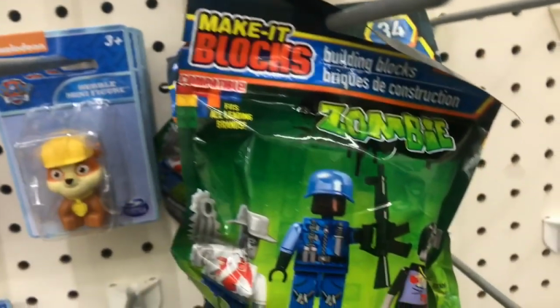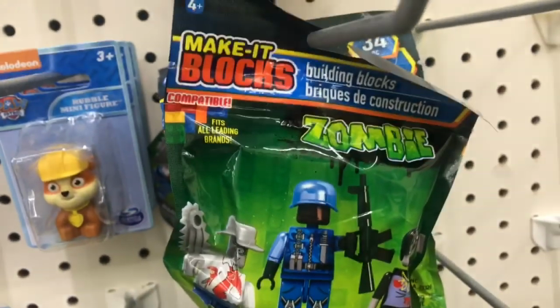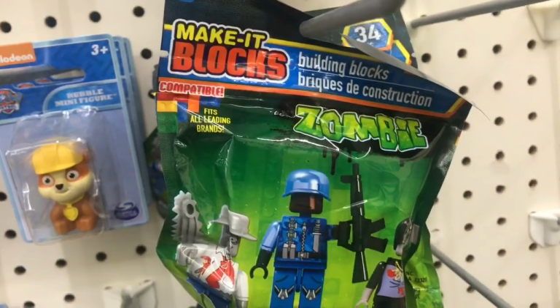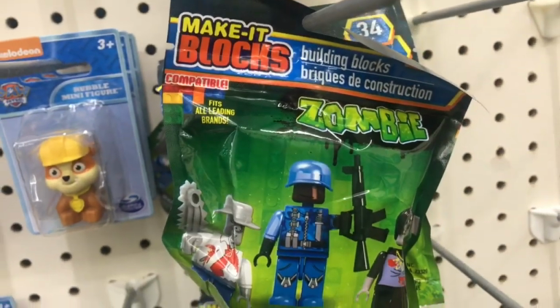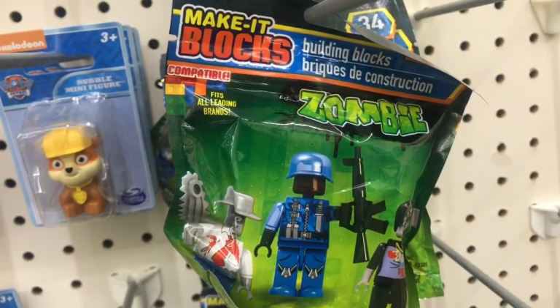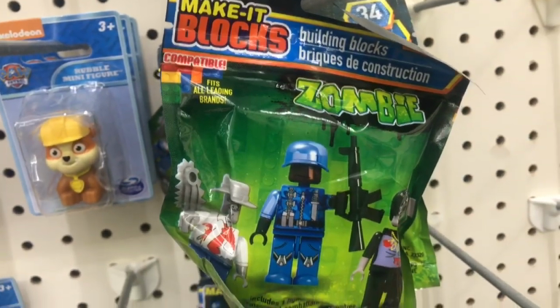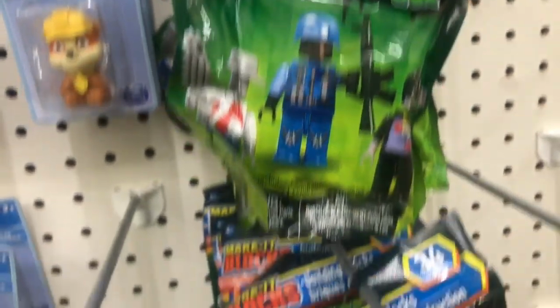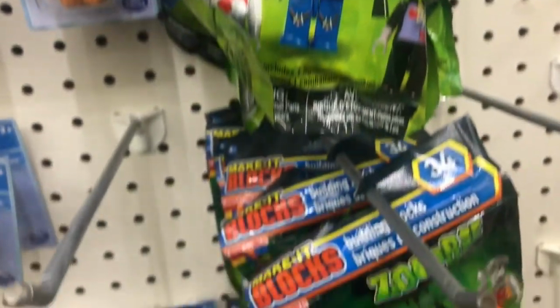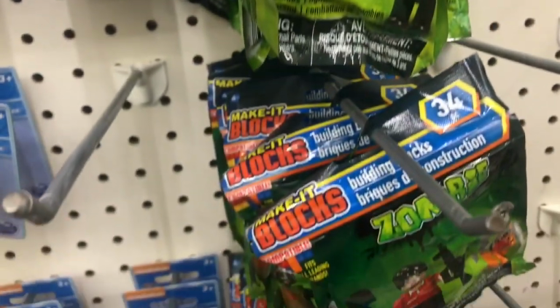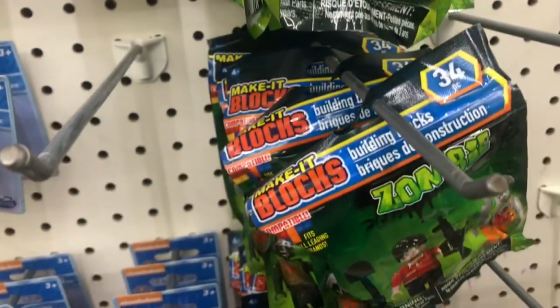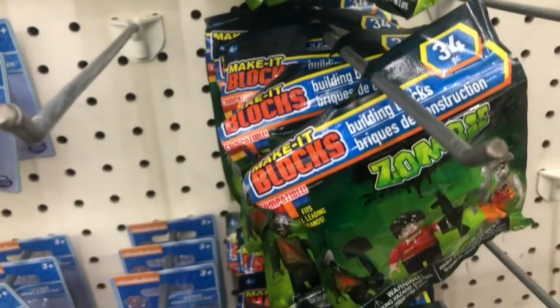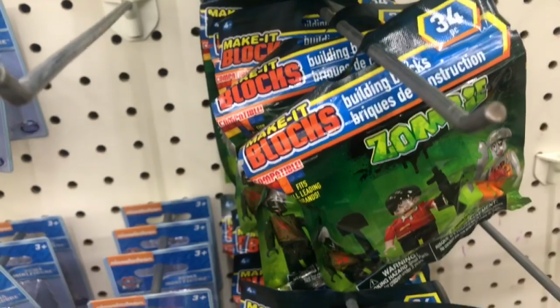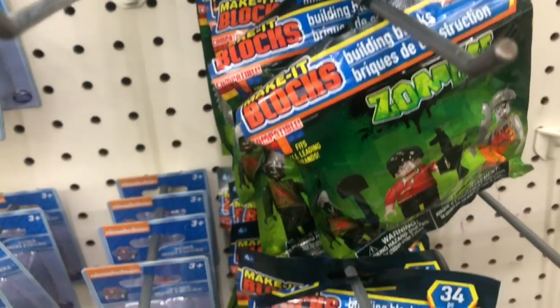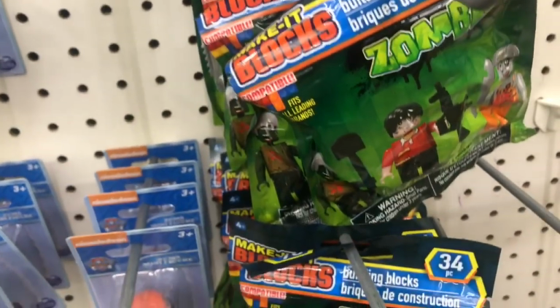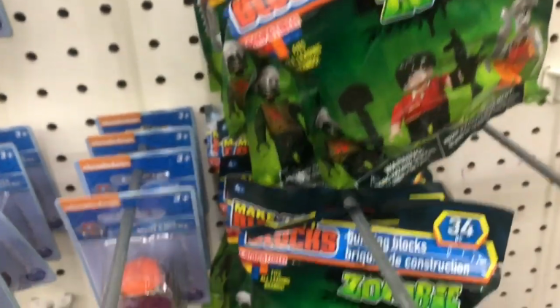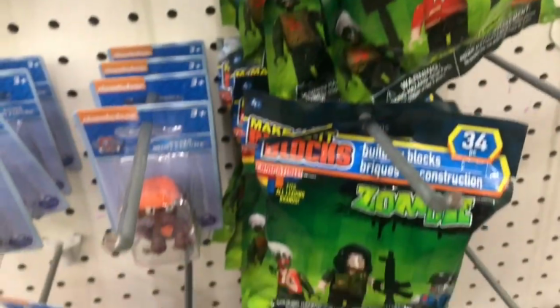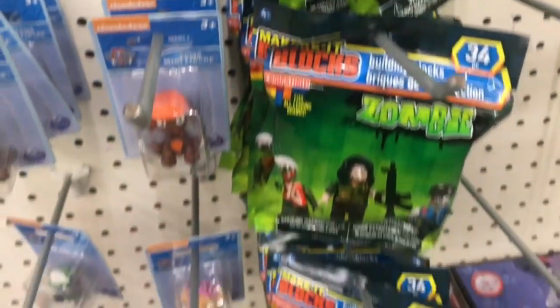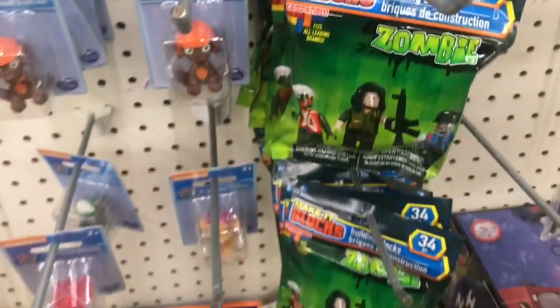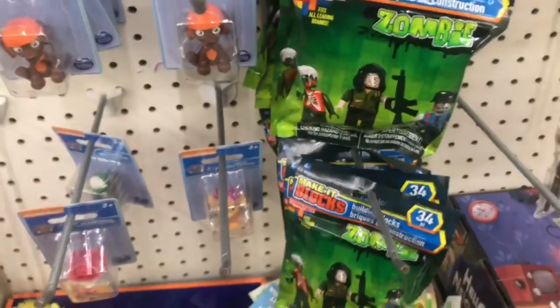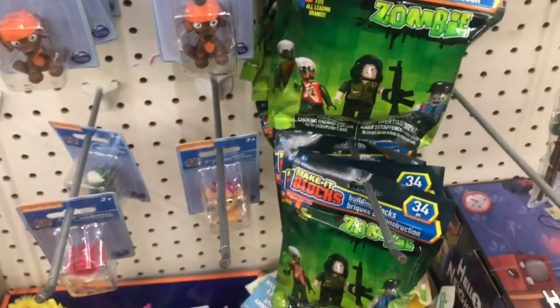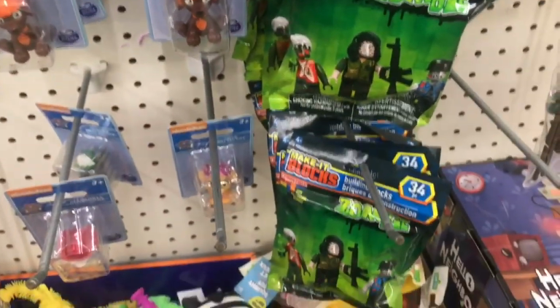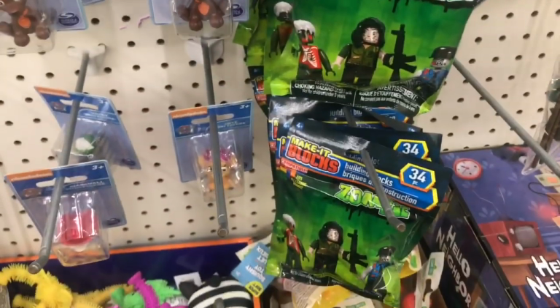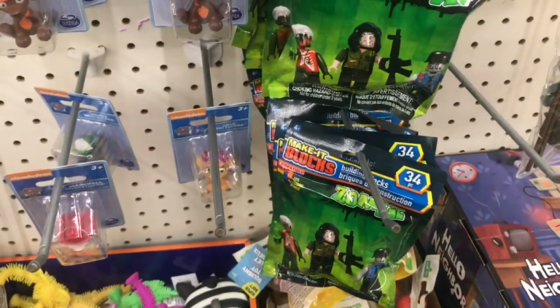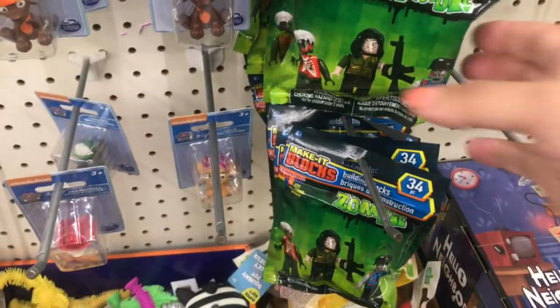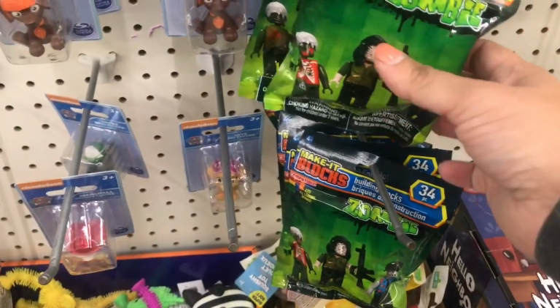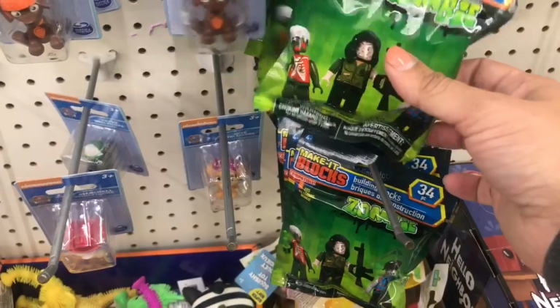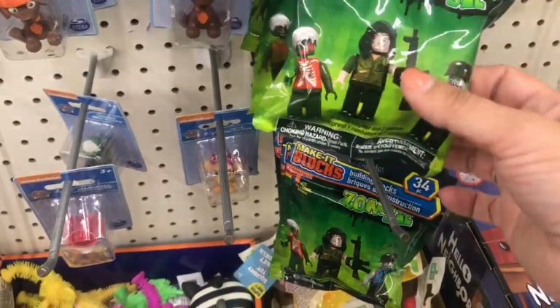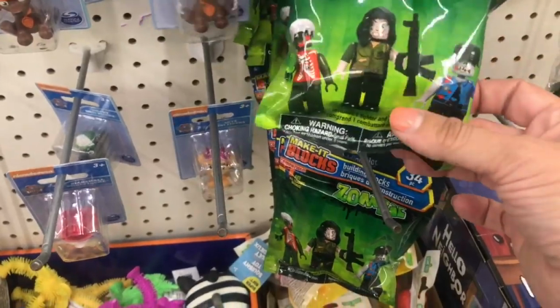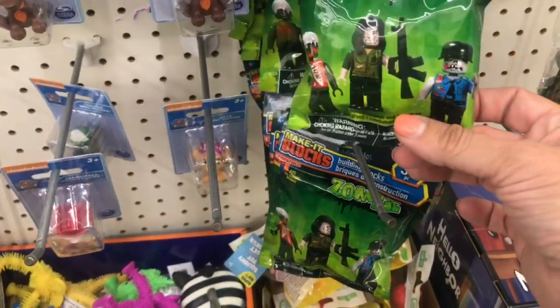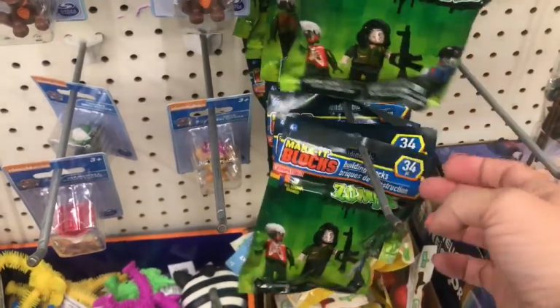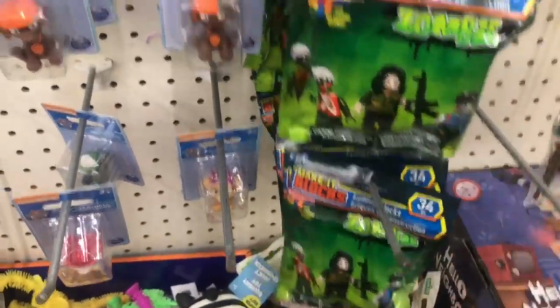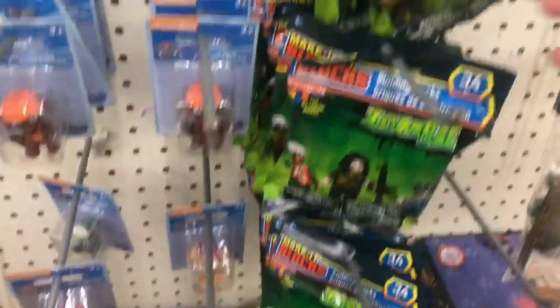Over here we have these Make It blocks, compatible with all major brands — zombies. And these kits, even though they're all zombie, they do have different characters if you look at the front.